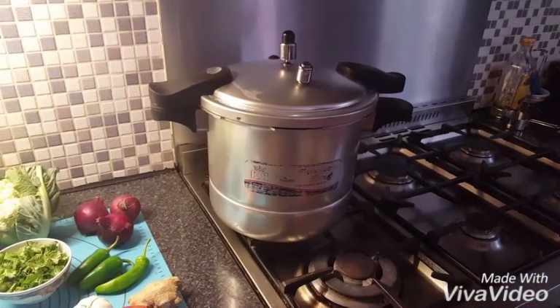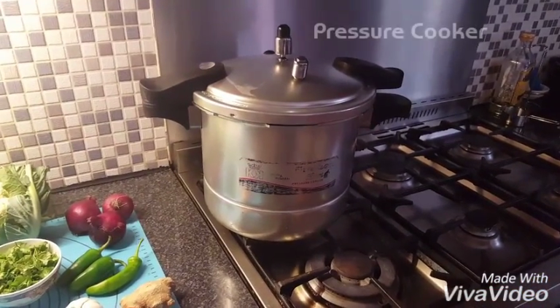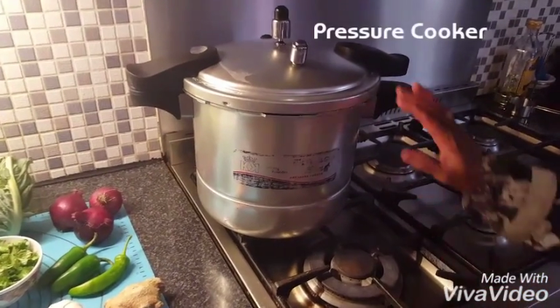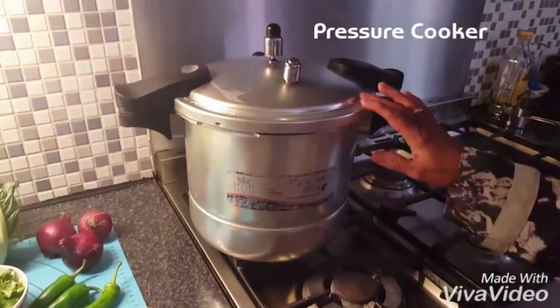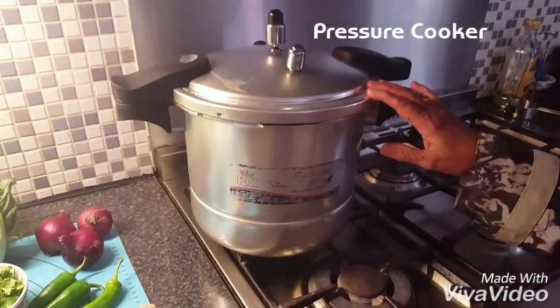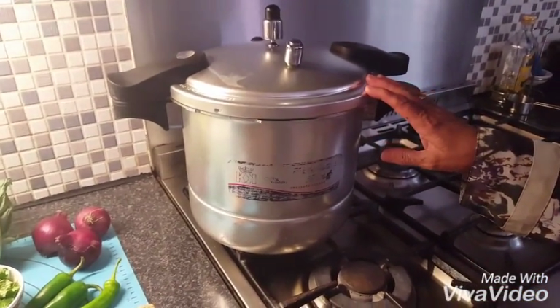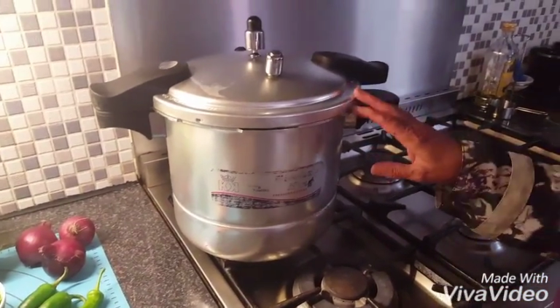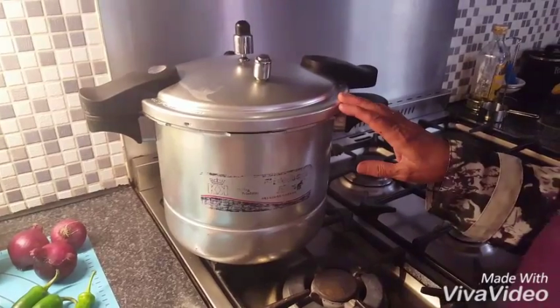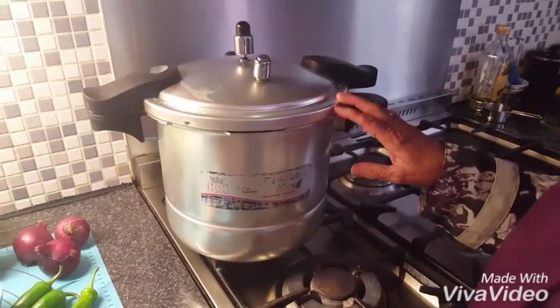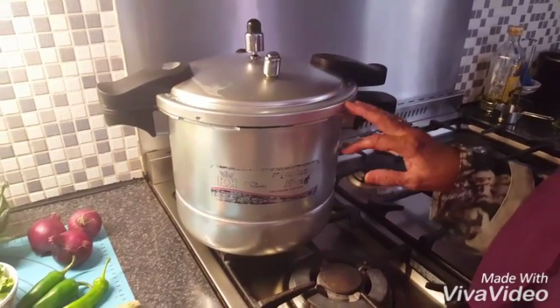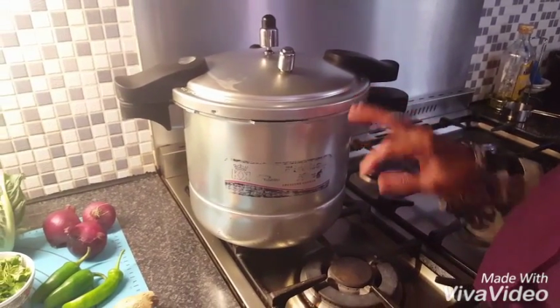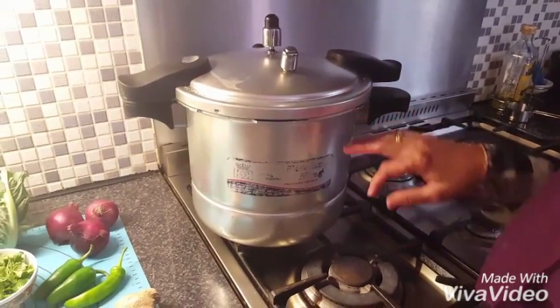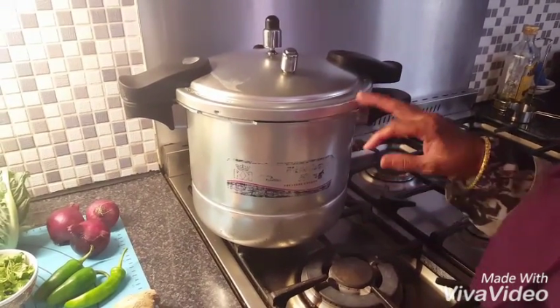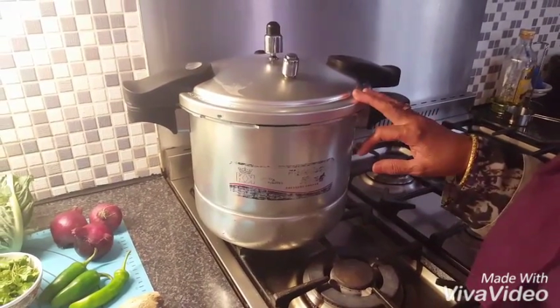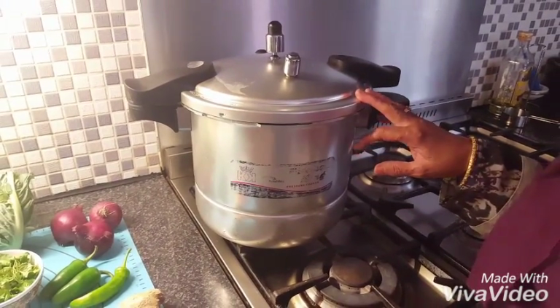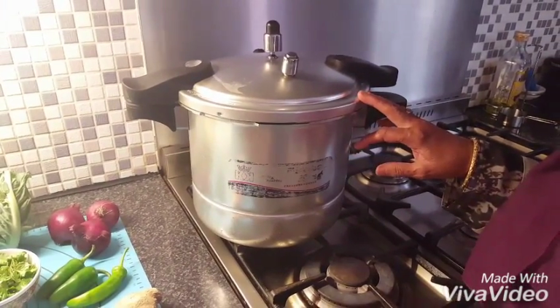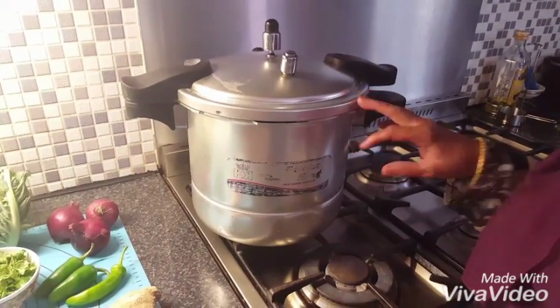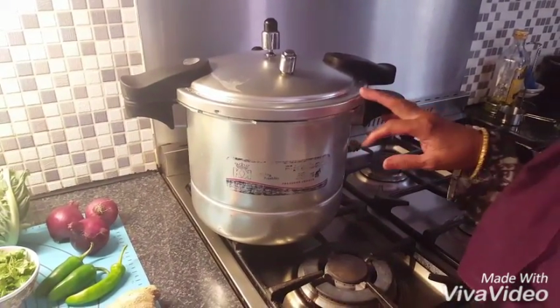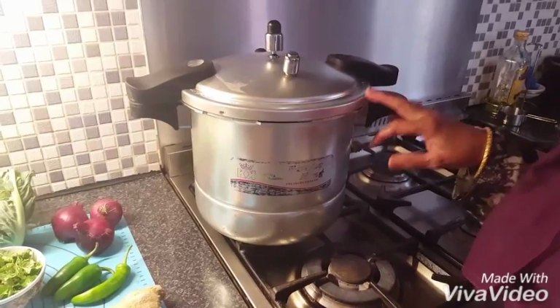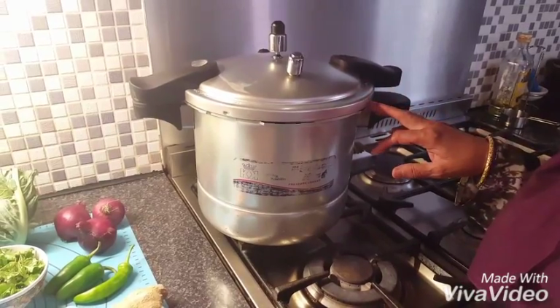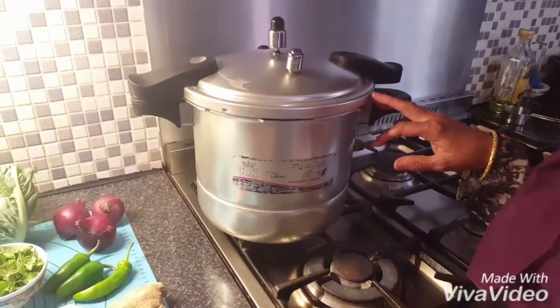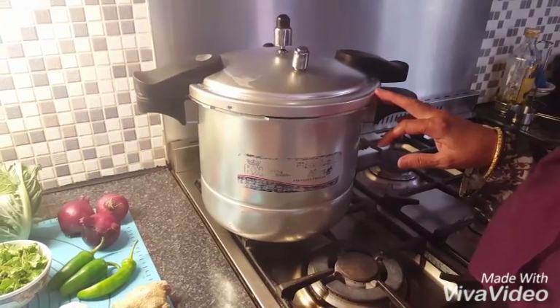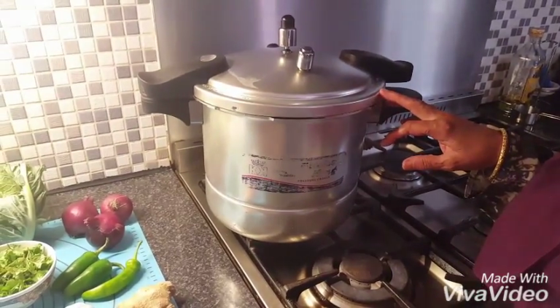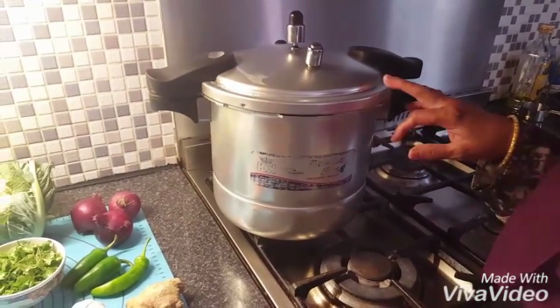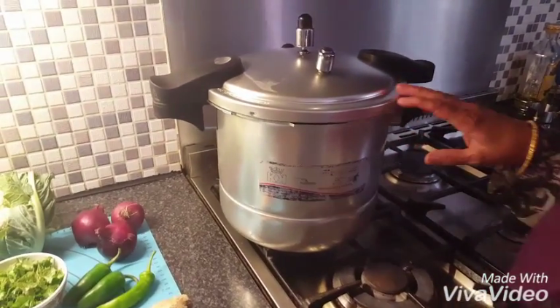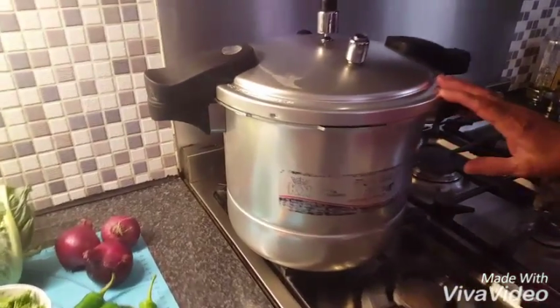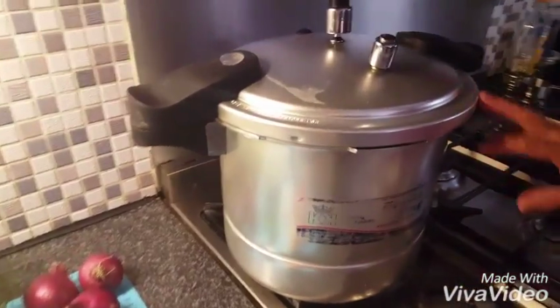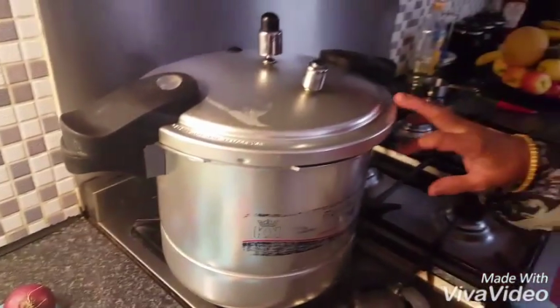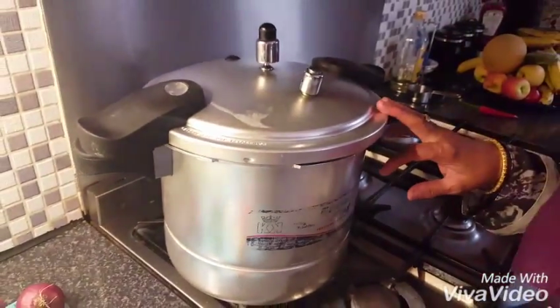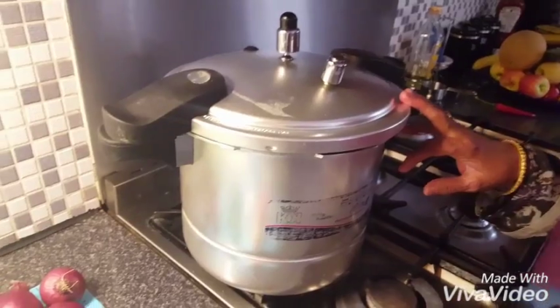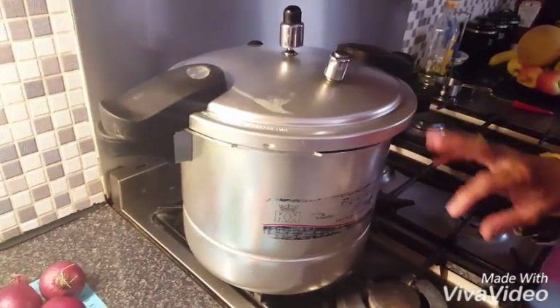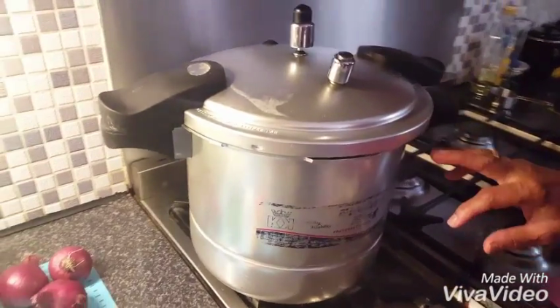I do need this pressure cooker. I've got a pressure cooker to make a handi. It's very easy to make and it takes less time. If you don't have a pressure cooker you can still make a handi.